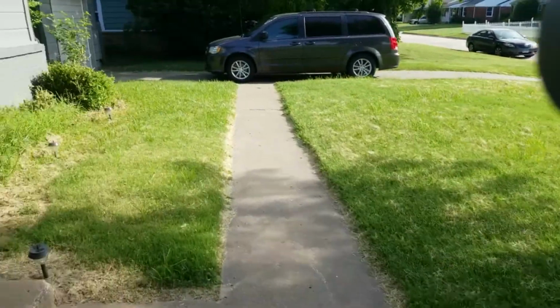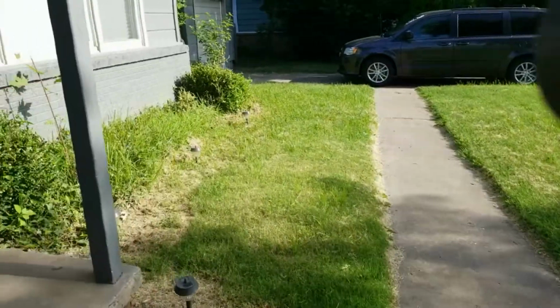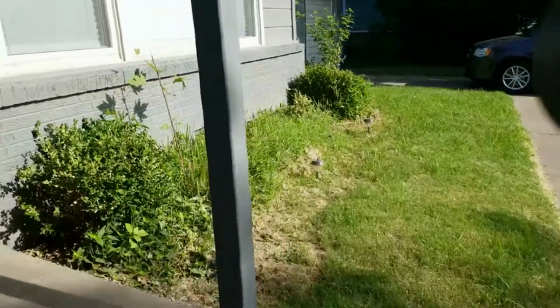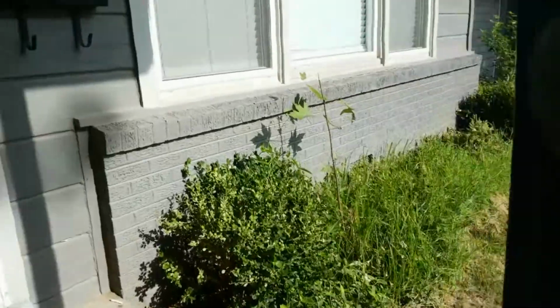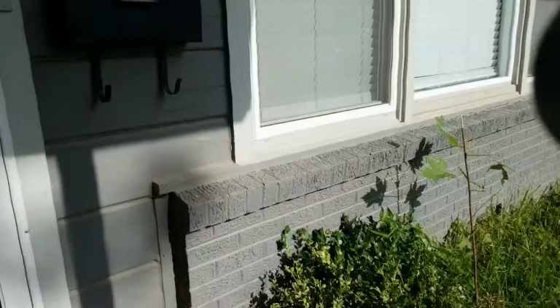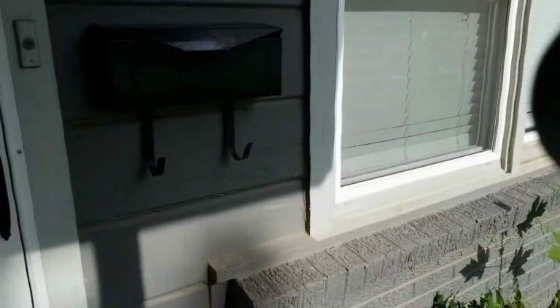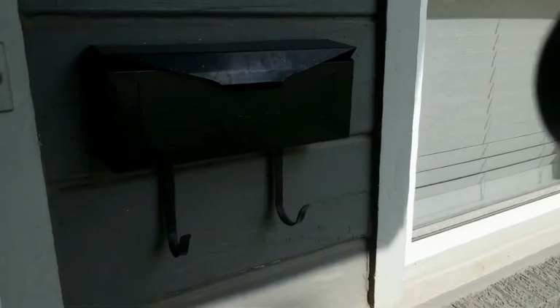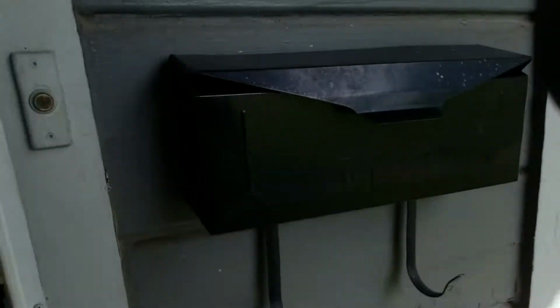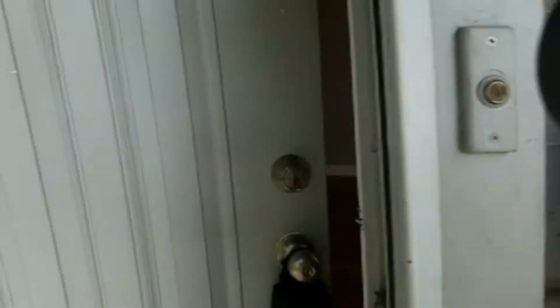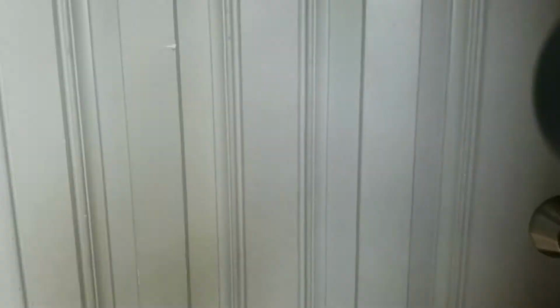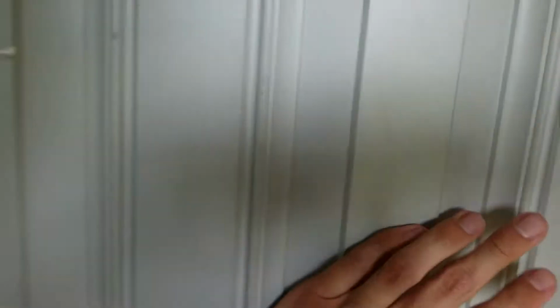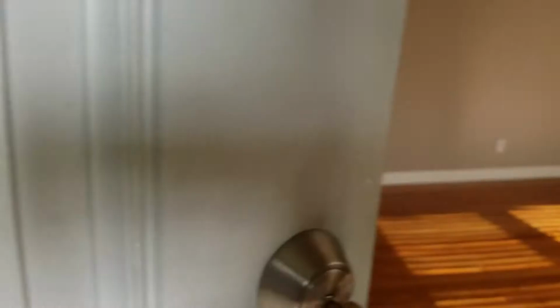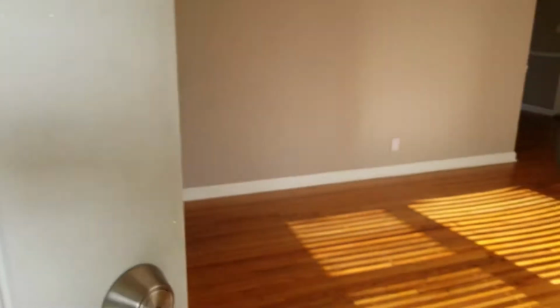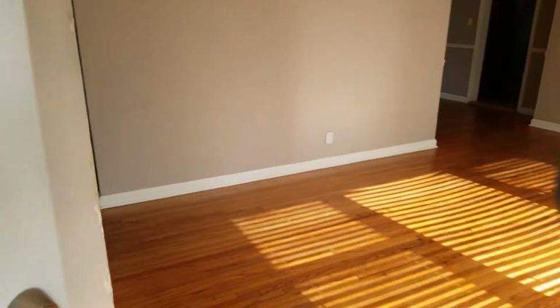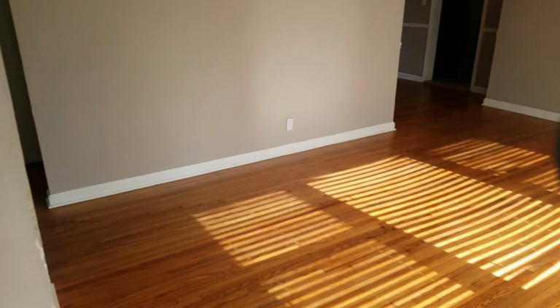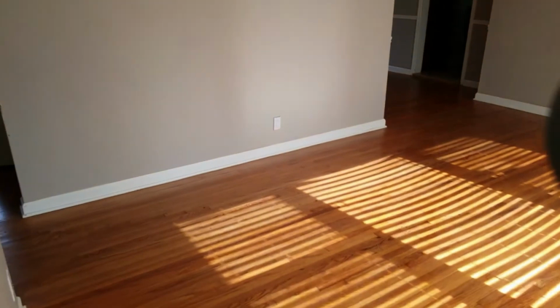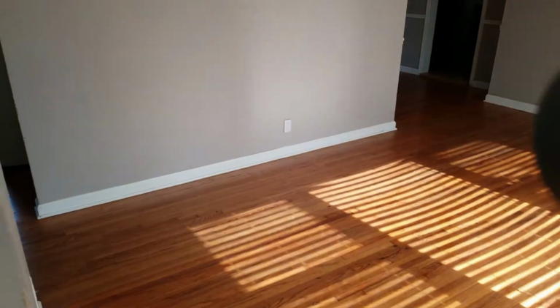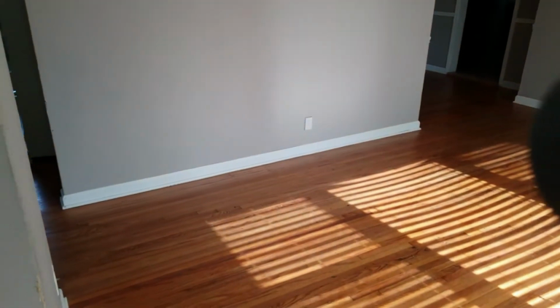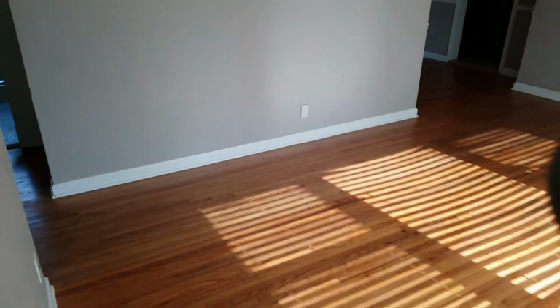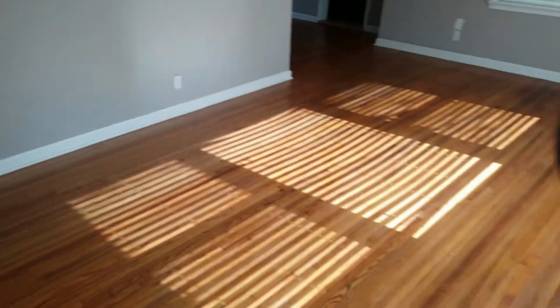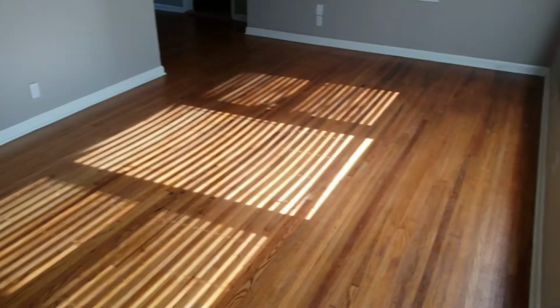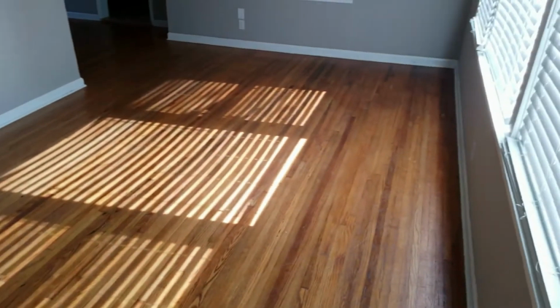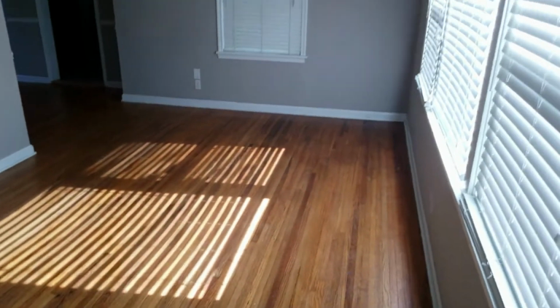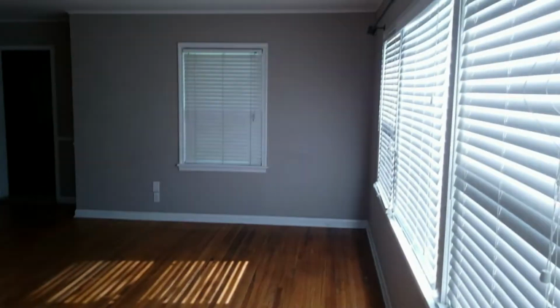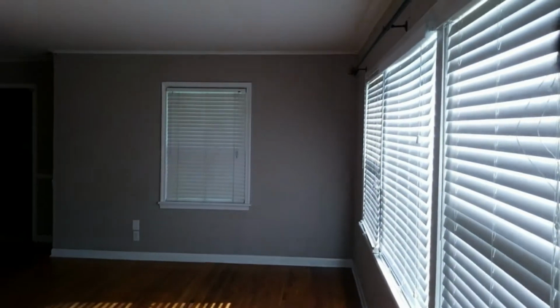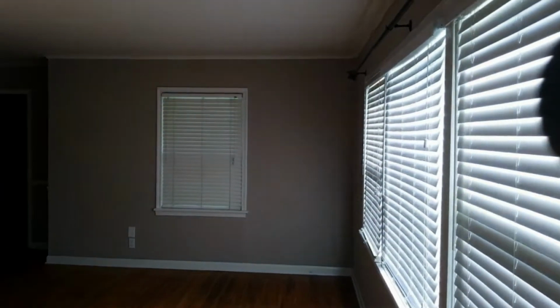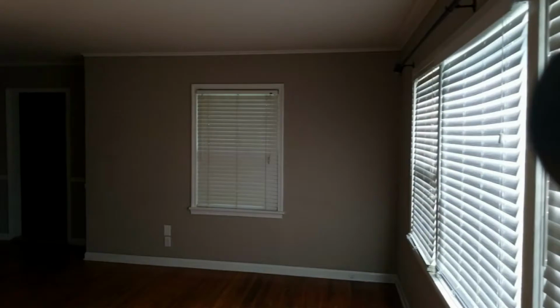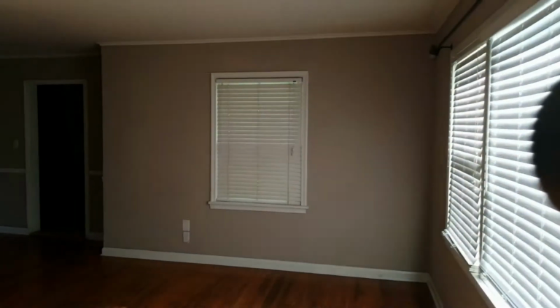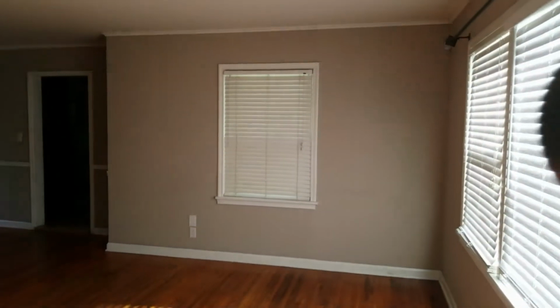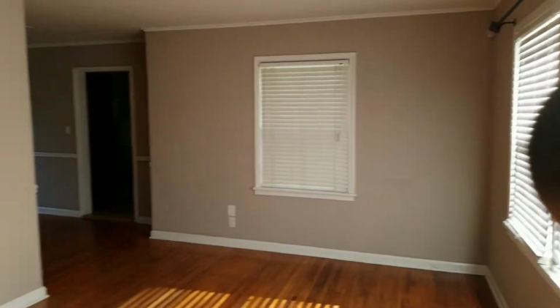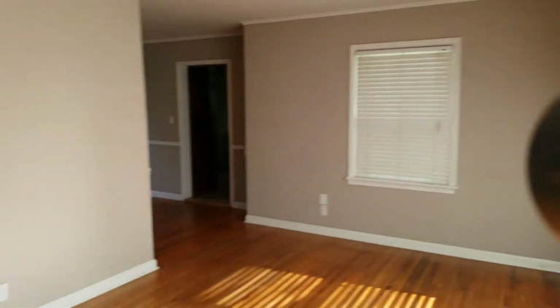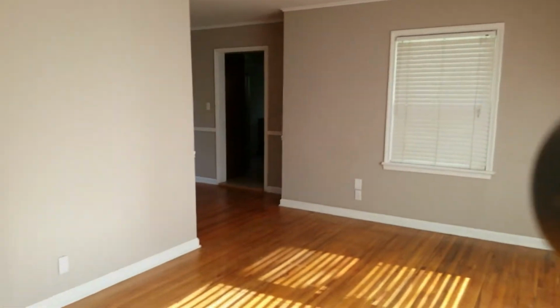Coming into the house, this will be the living room. Floors, walls, trim, windows and window coverings are in good condition and all features and fixtures in this room work correctly.